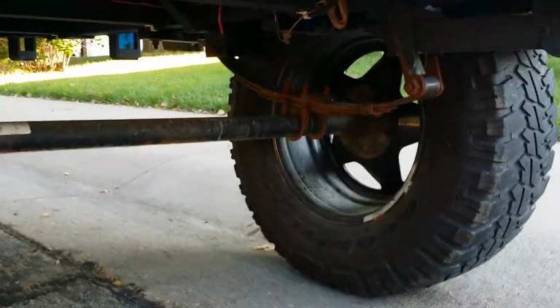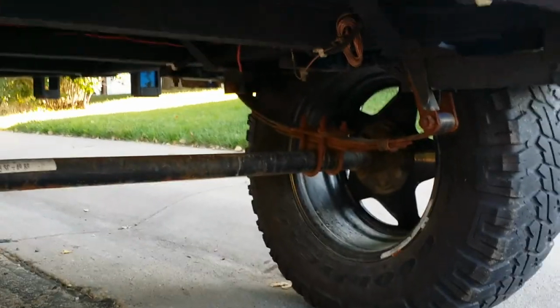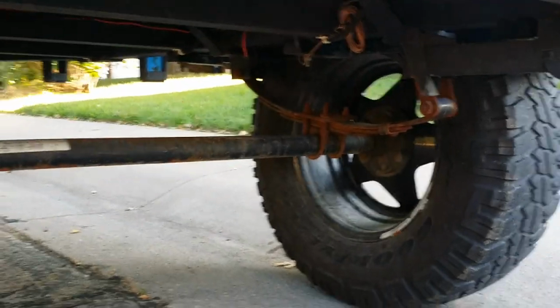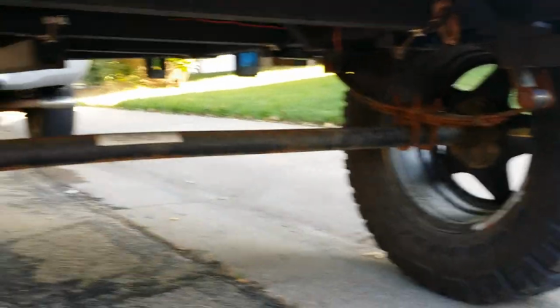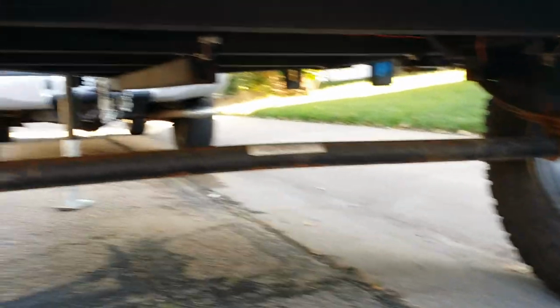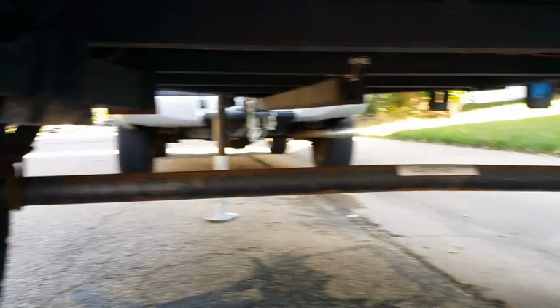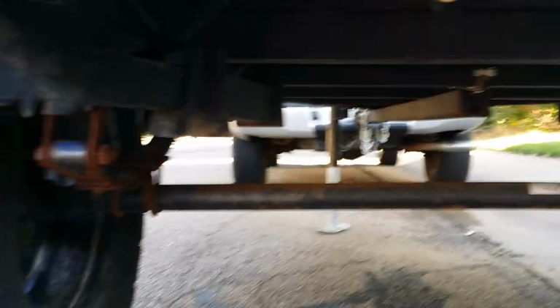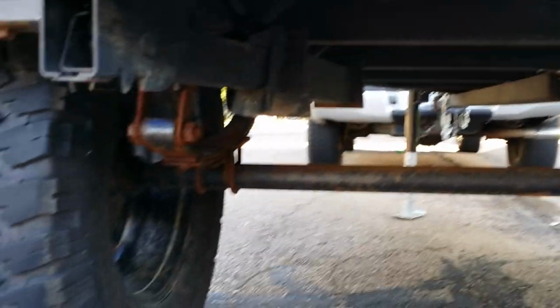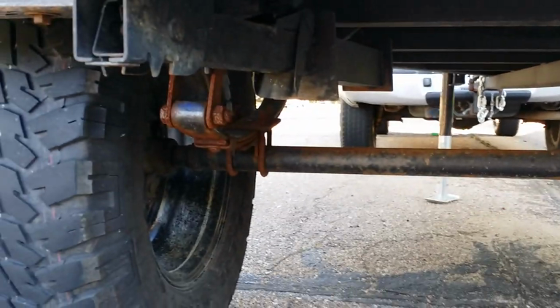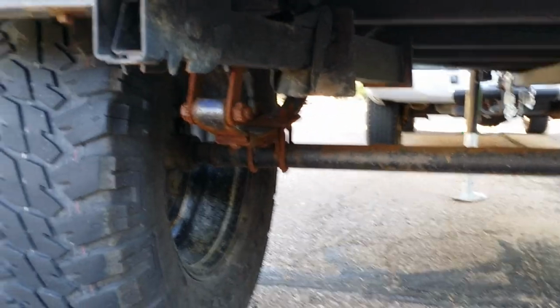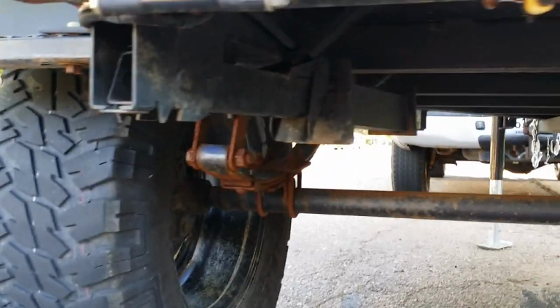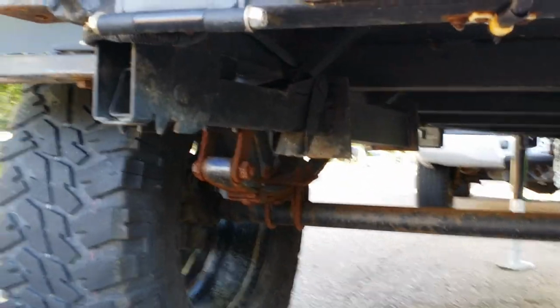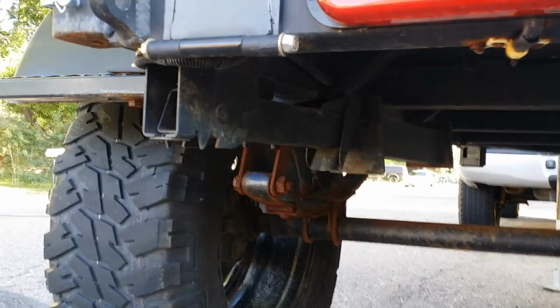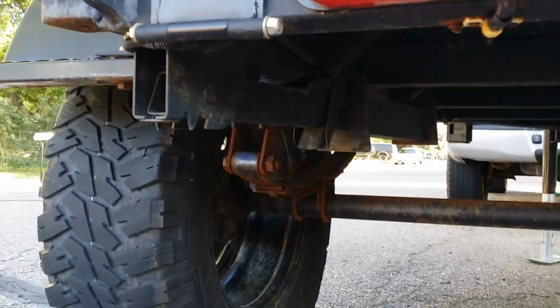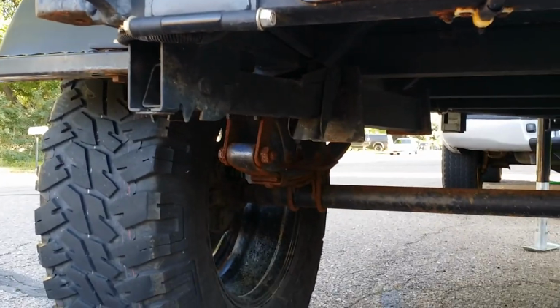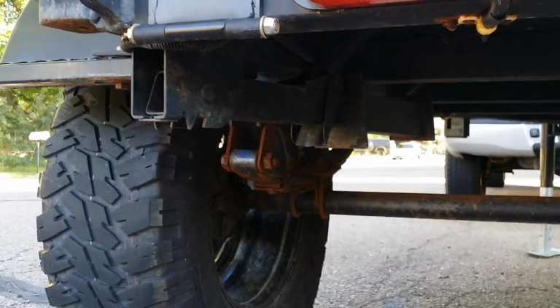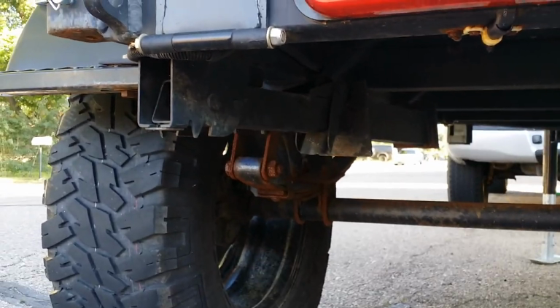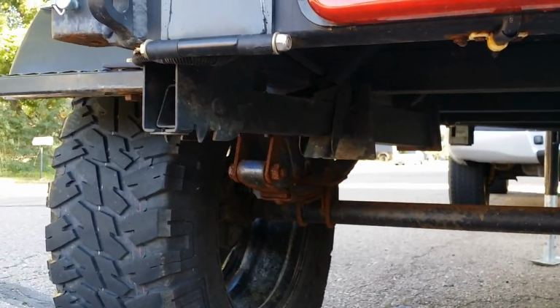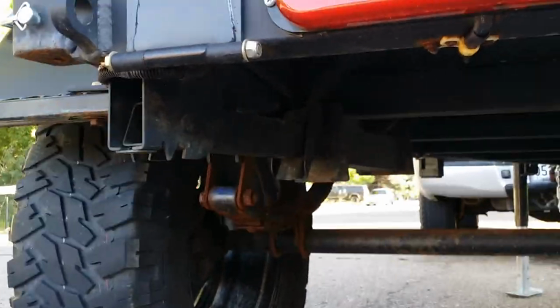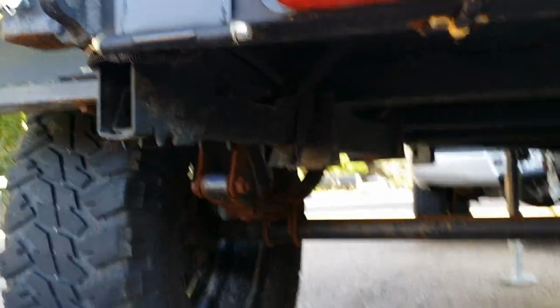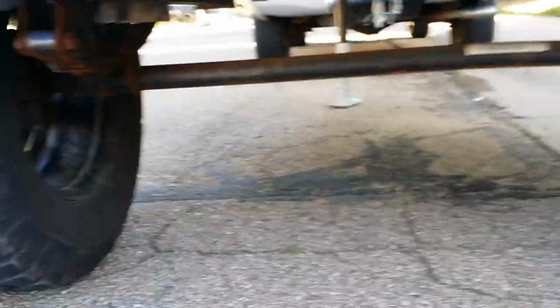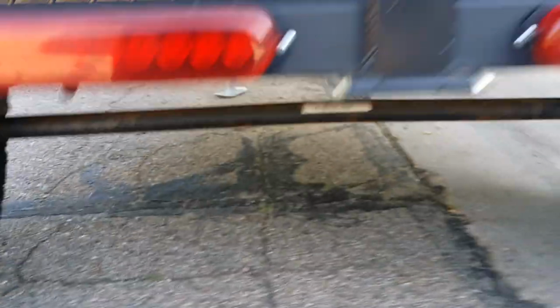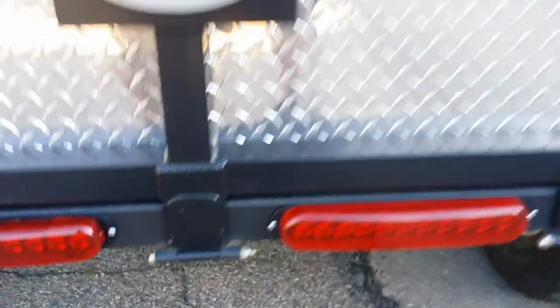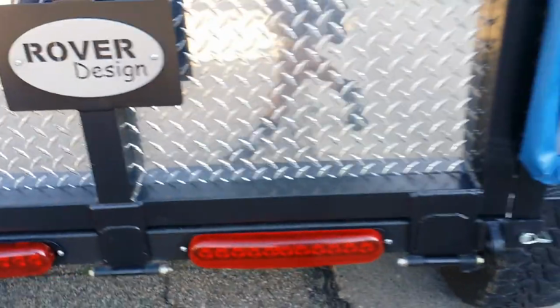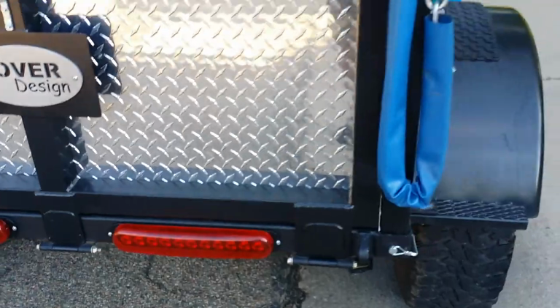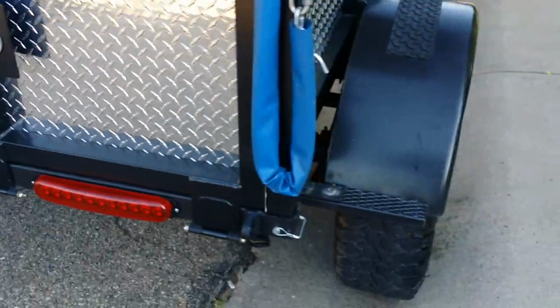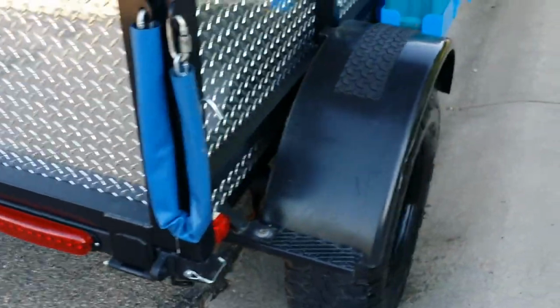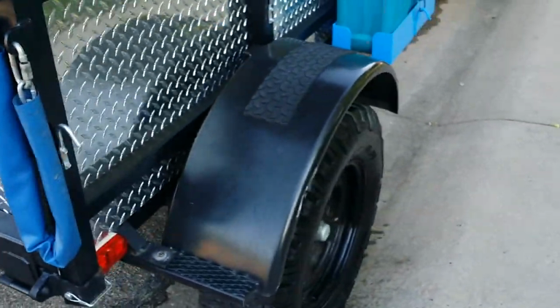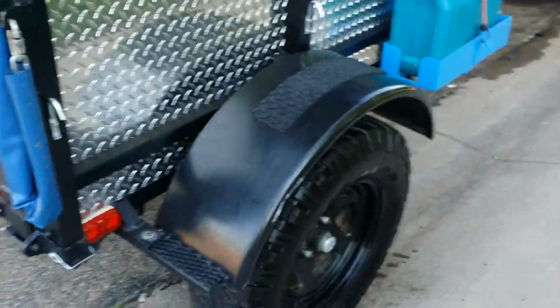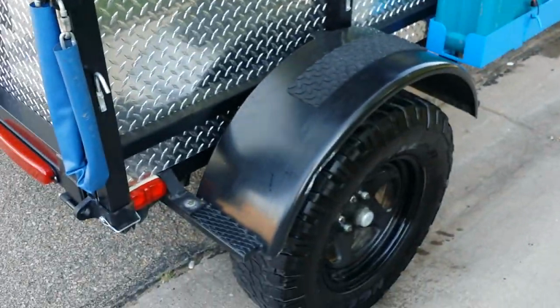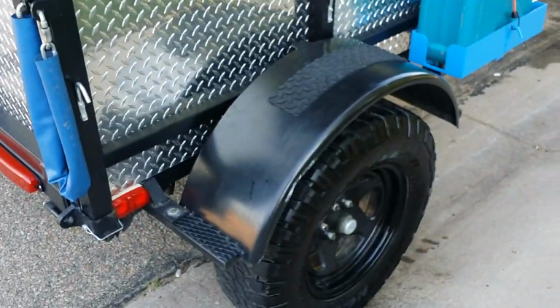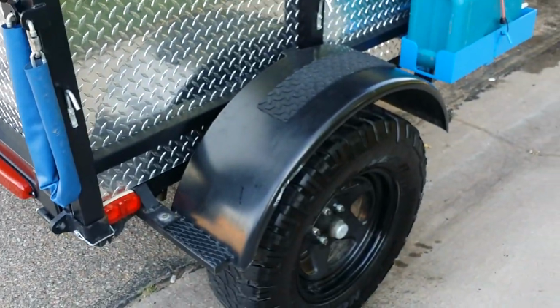The axle is a 2,000-pound axle. It does have stabilizers right there if you can see them. The fenders are pretty sturdy — you can stand on them.